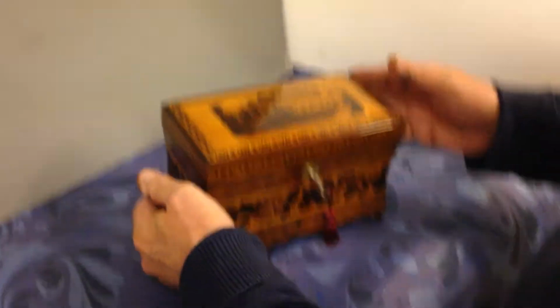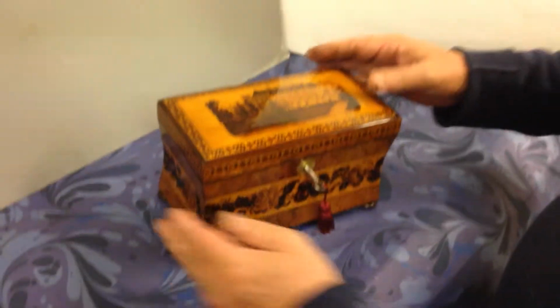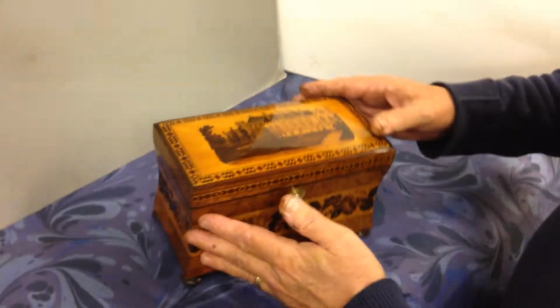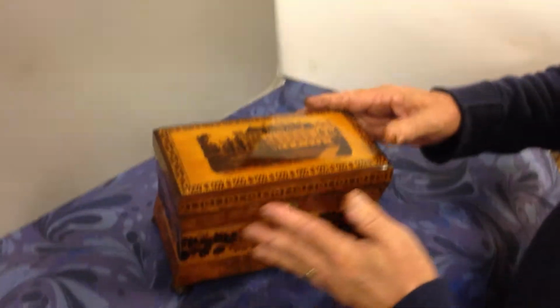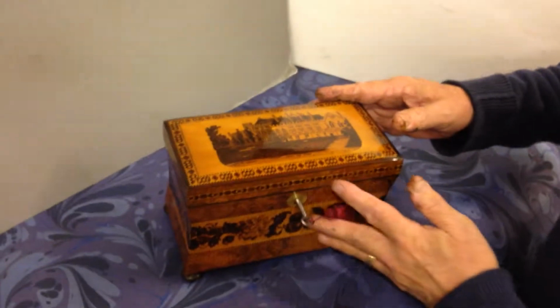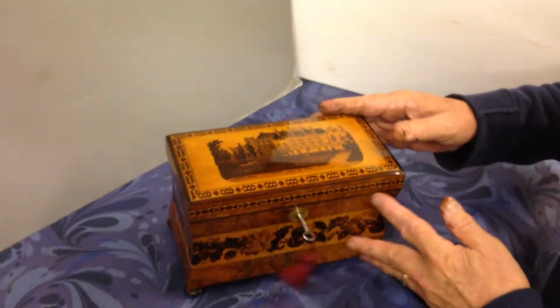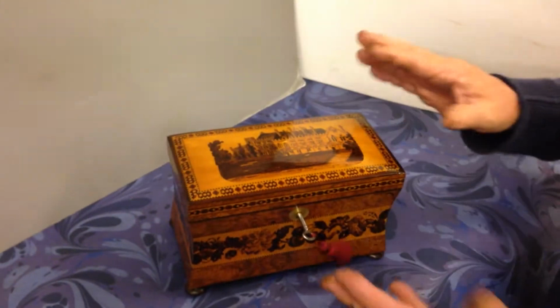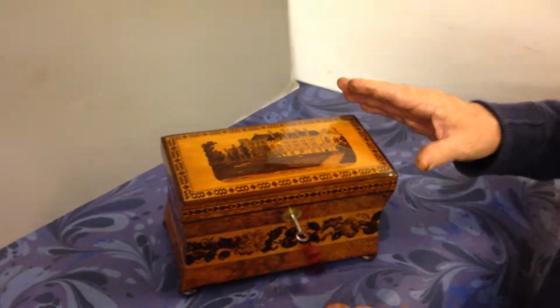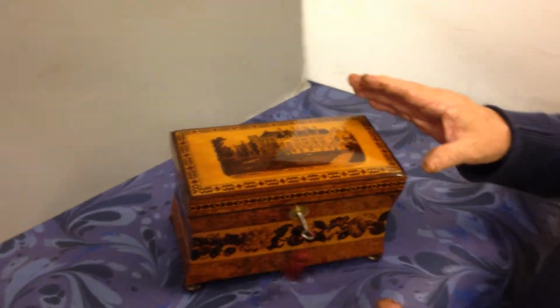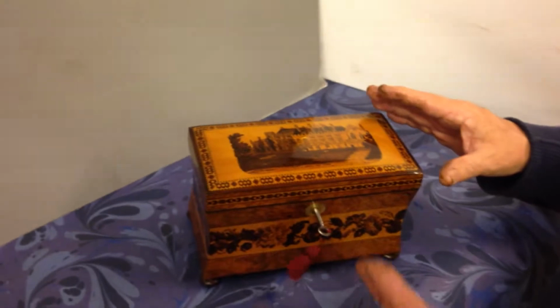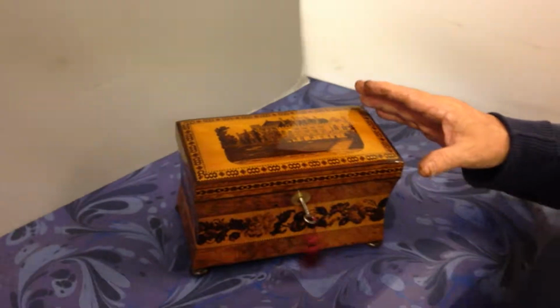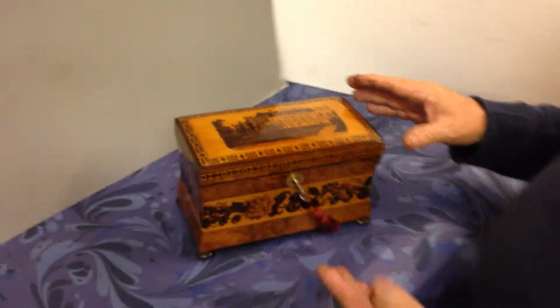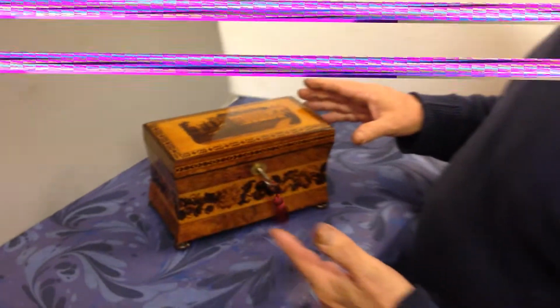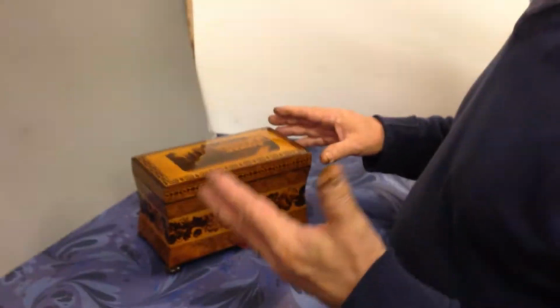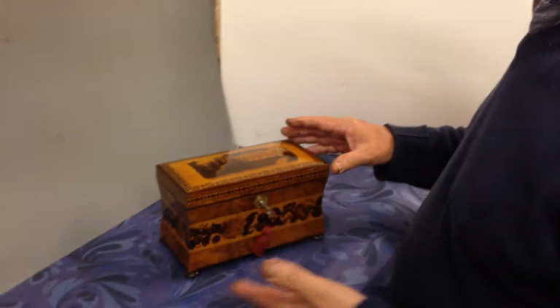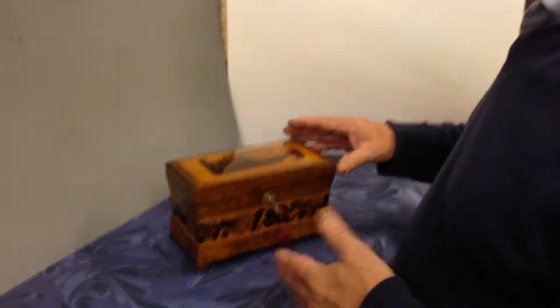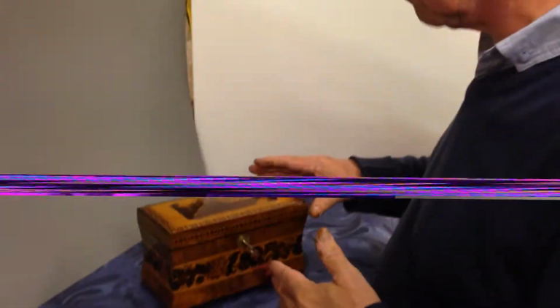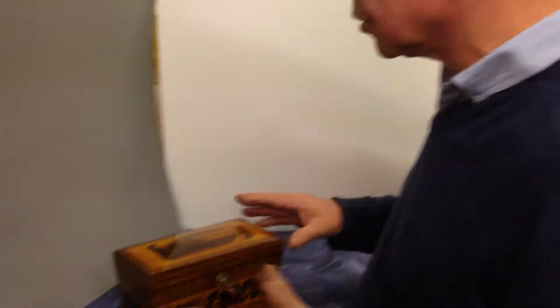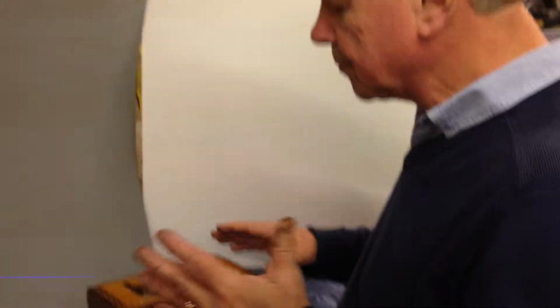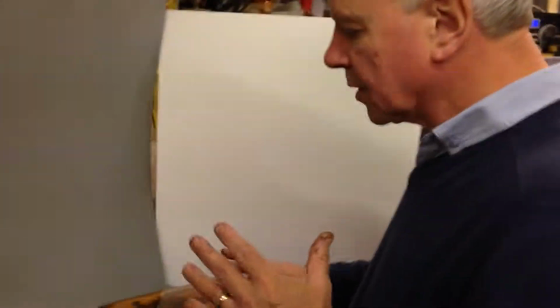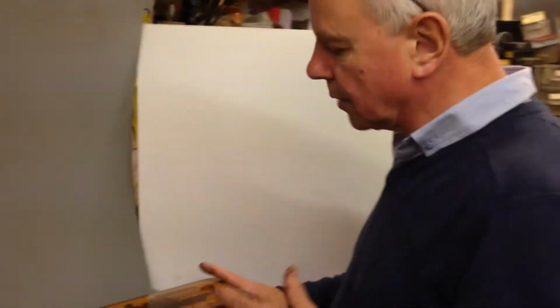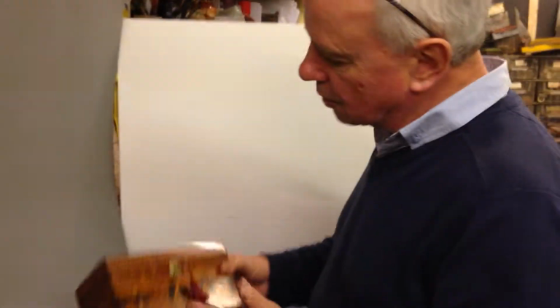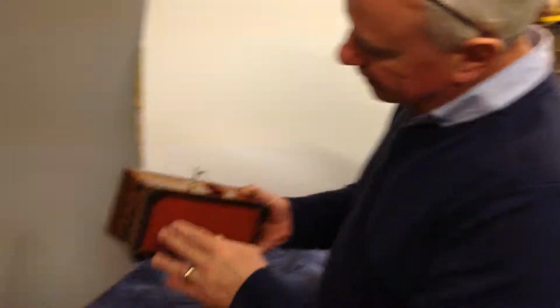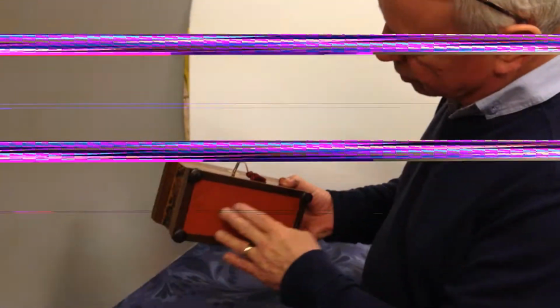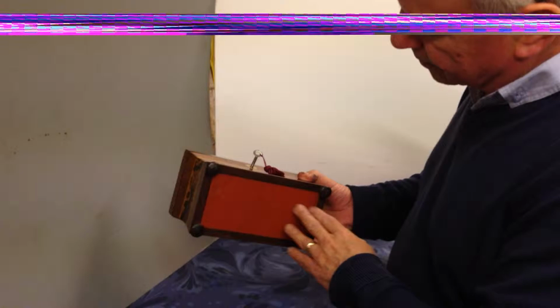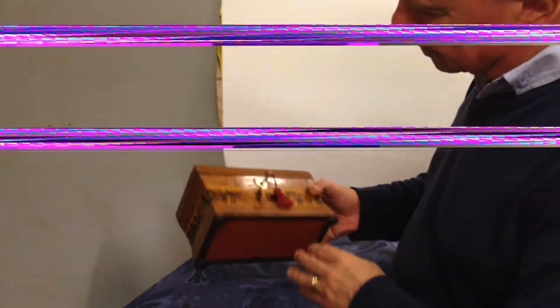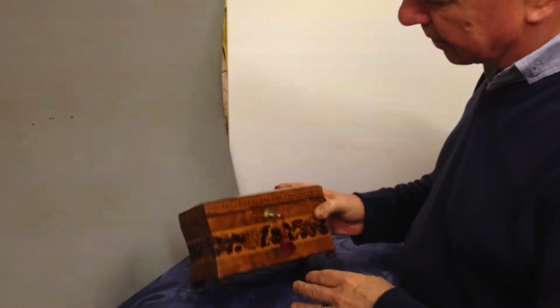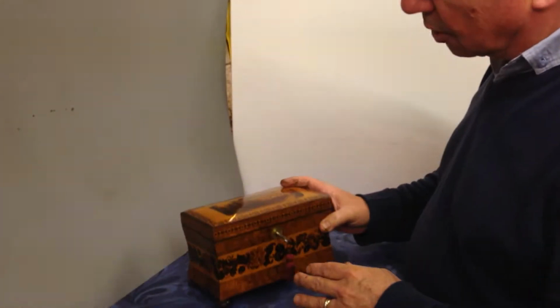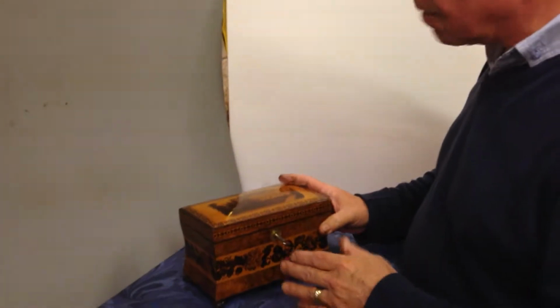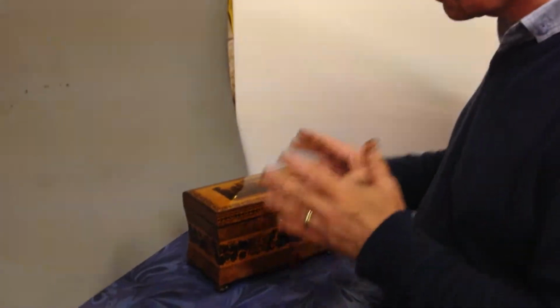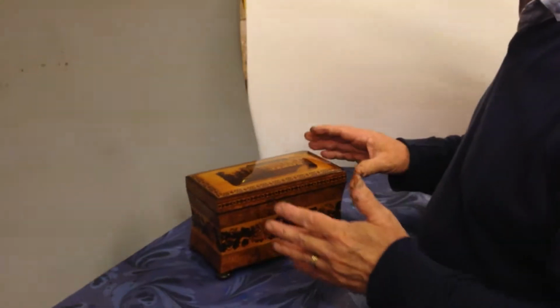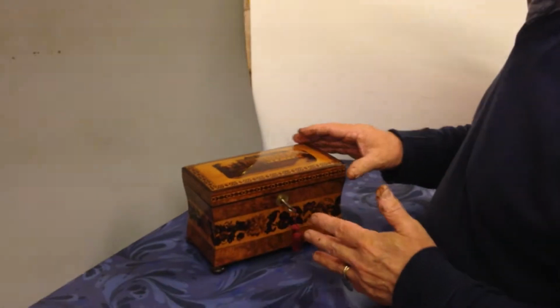The main wood on the tea caddy is unusual — it's Amboina, which was not used too much. Although it's not labelled, it's probably a Thomas Barton tea caddy.